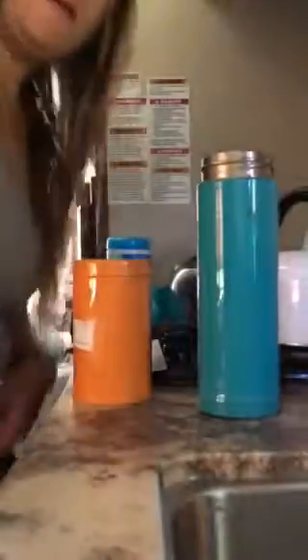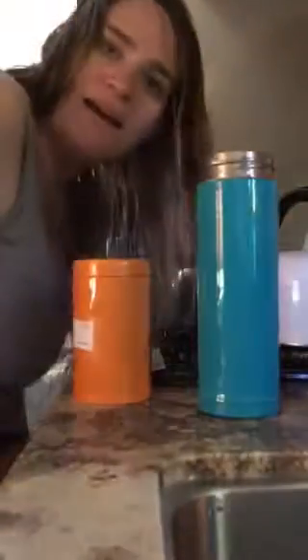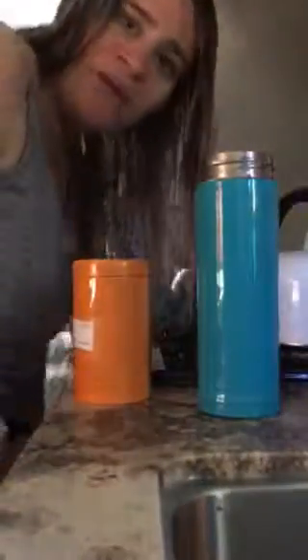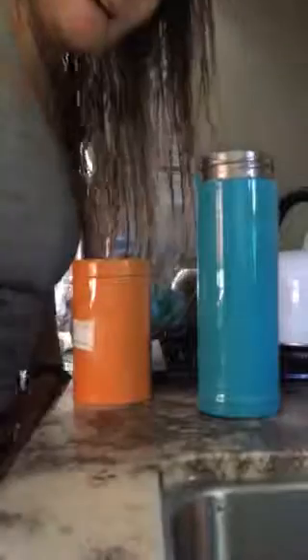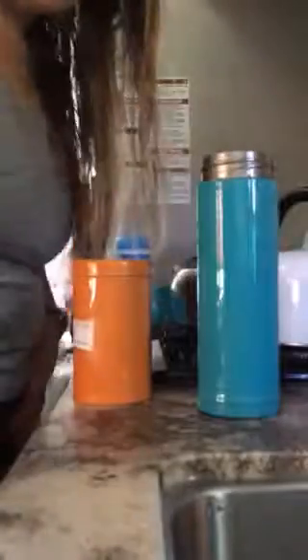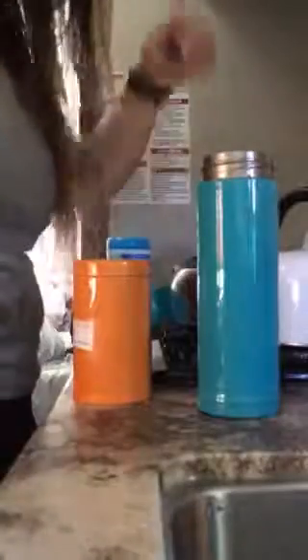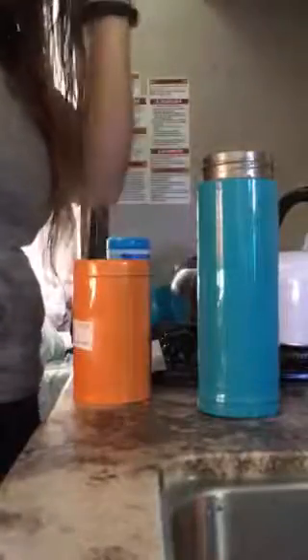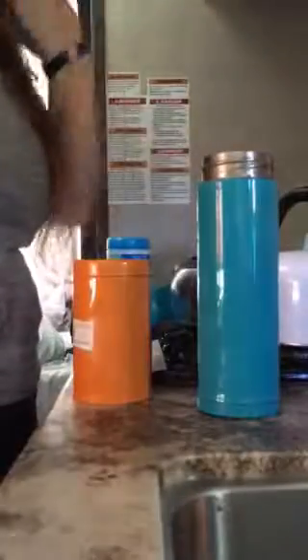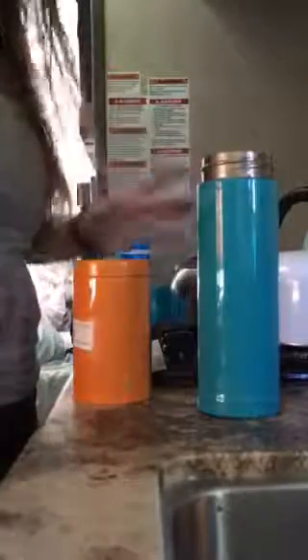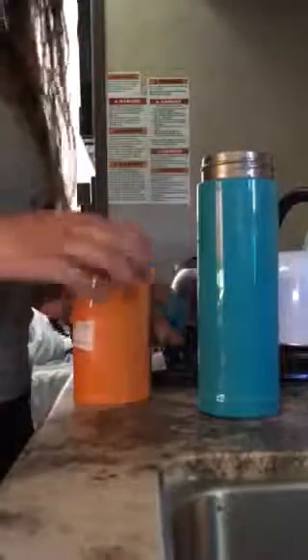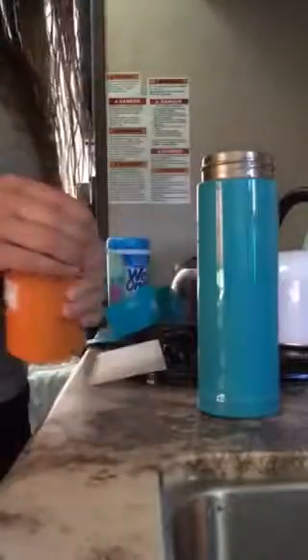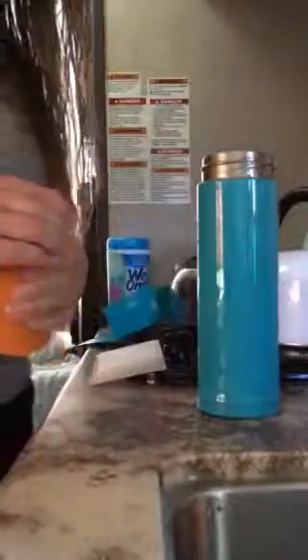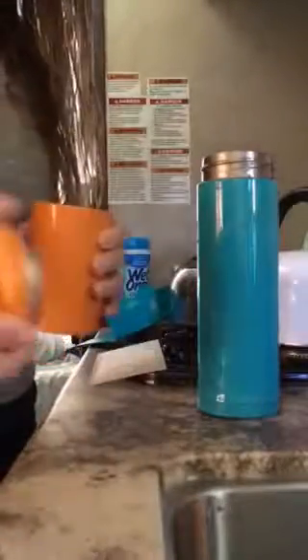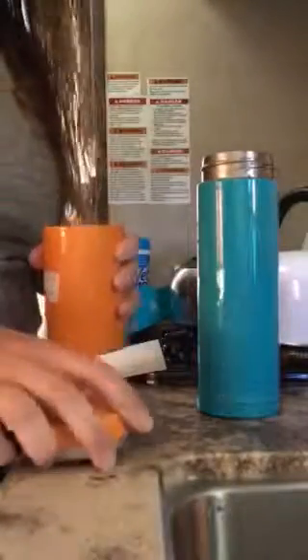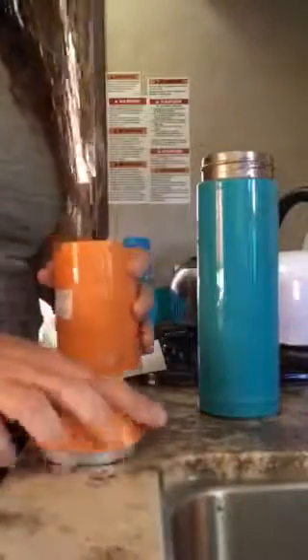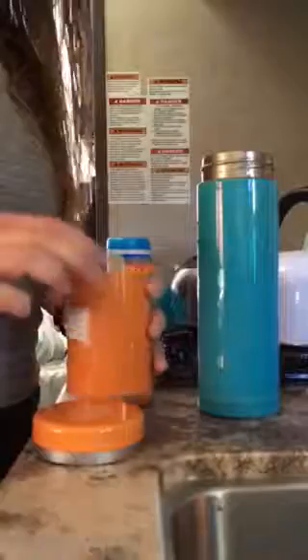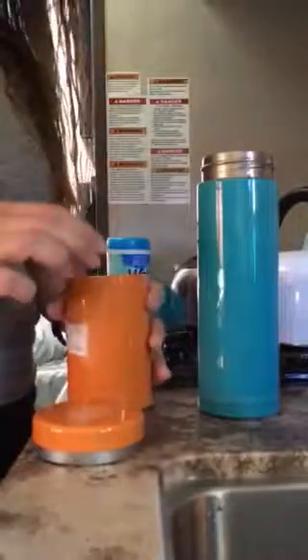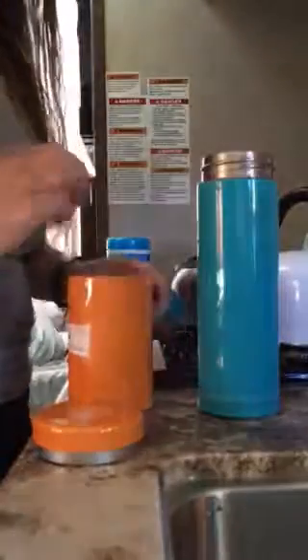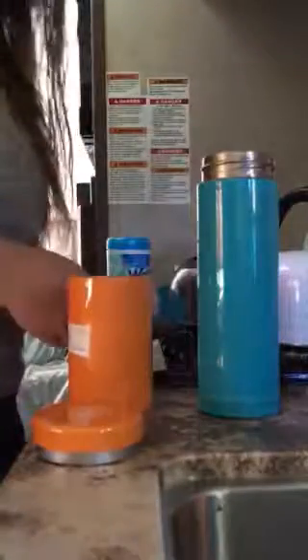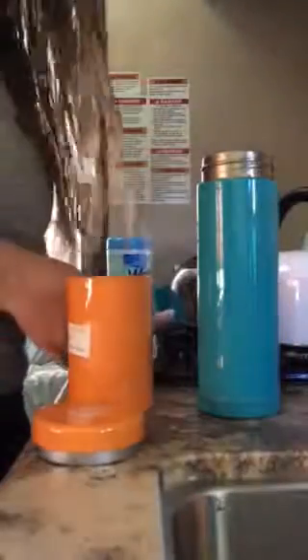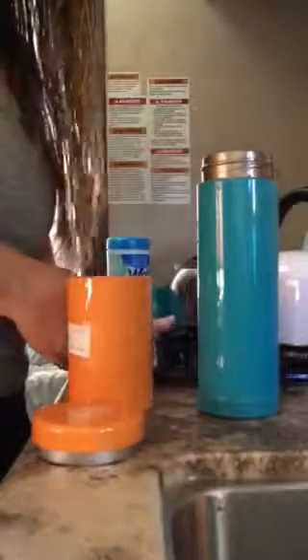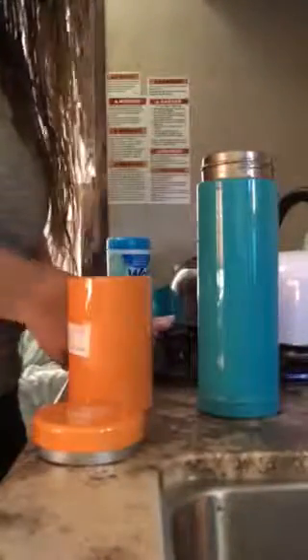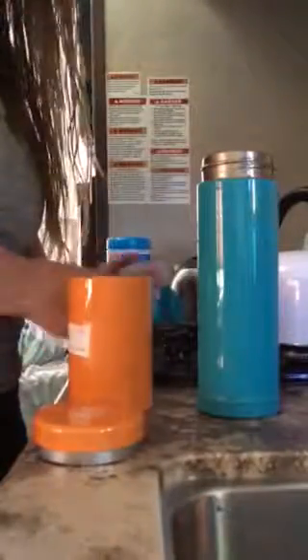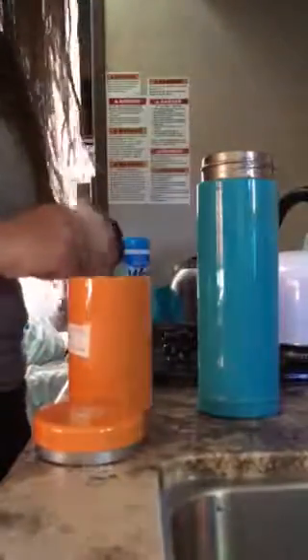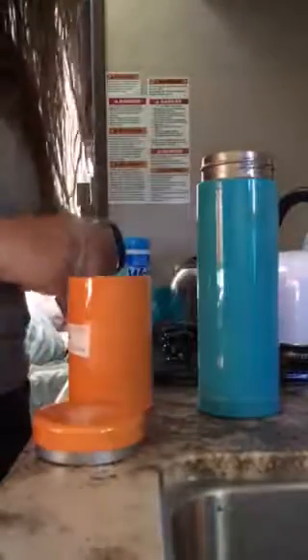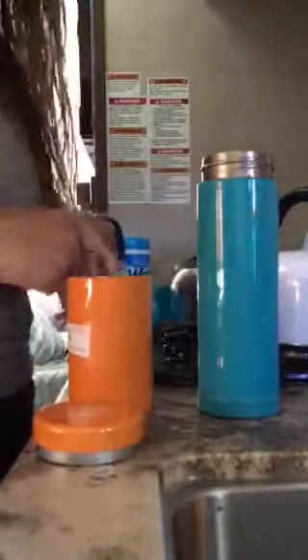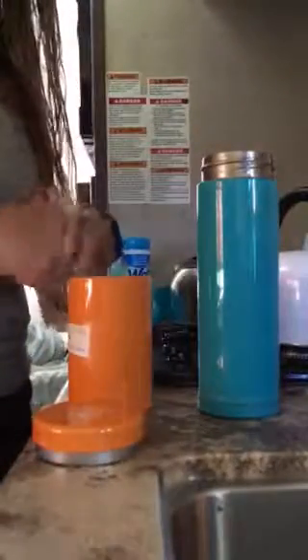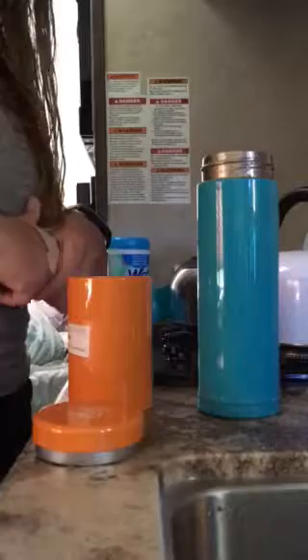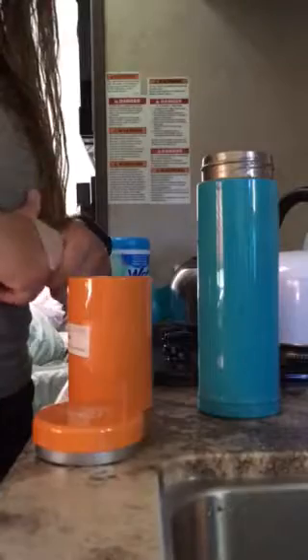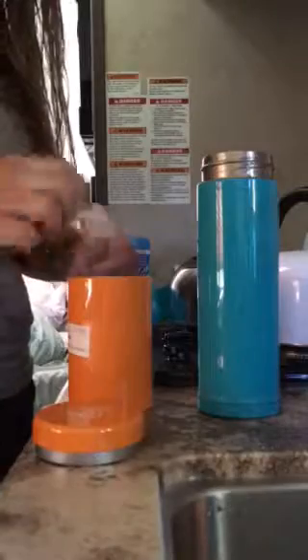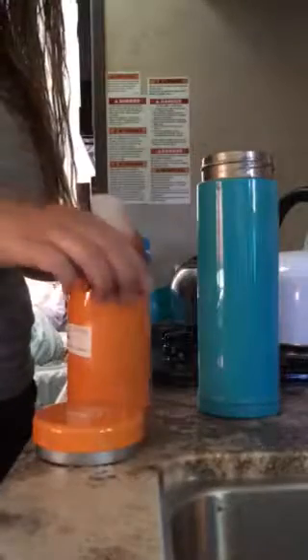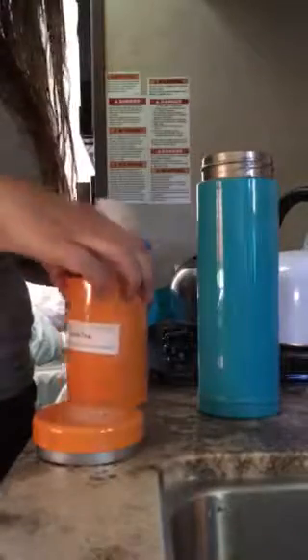Hey everybody, I am still camping and I really wanted some cold tea because it's really quite hot here. It's 9 a.m. and I'm sure it's already in the 20s.